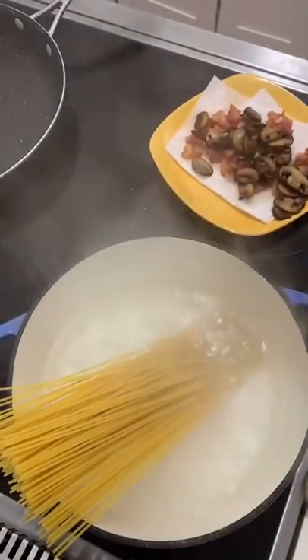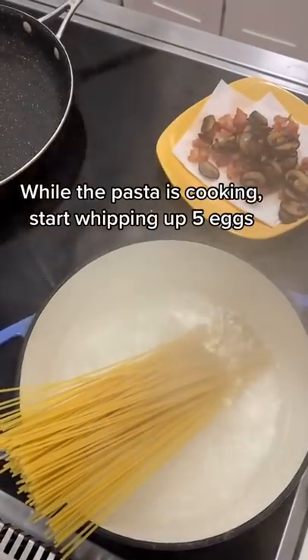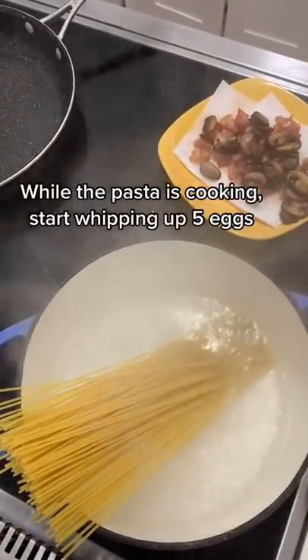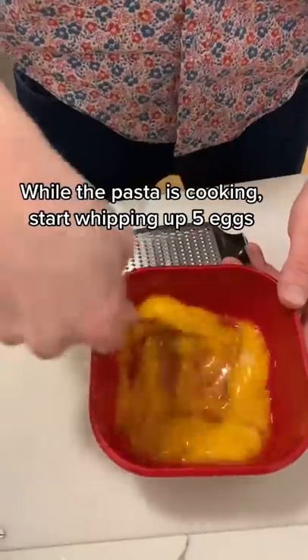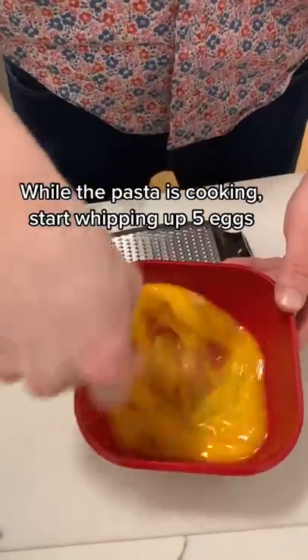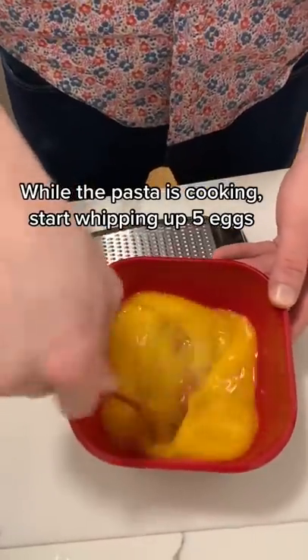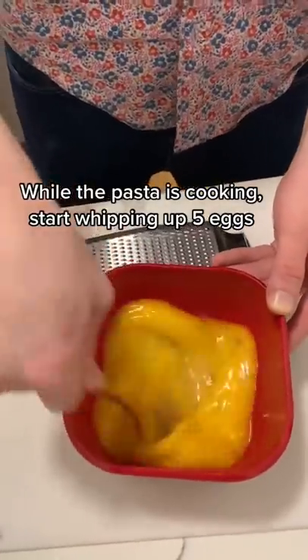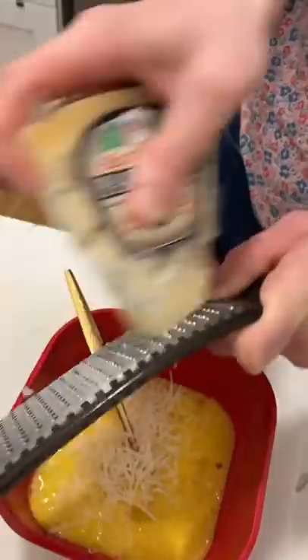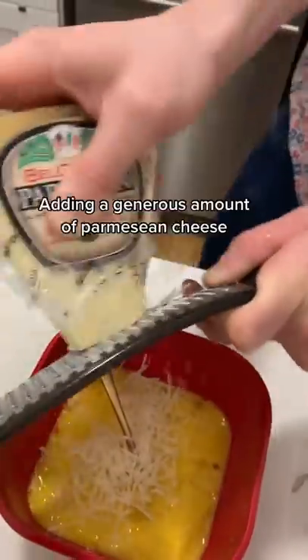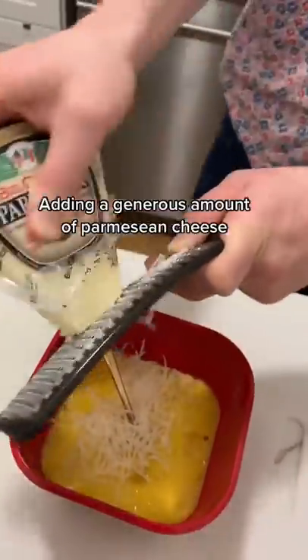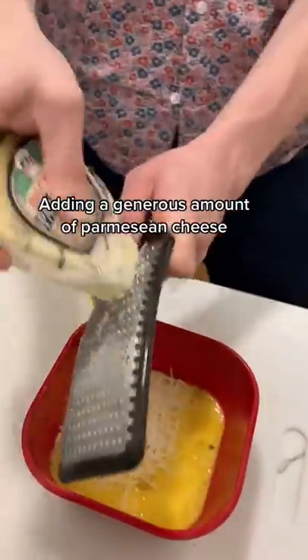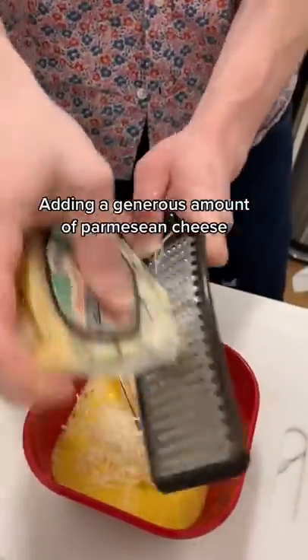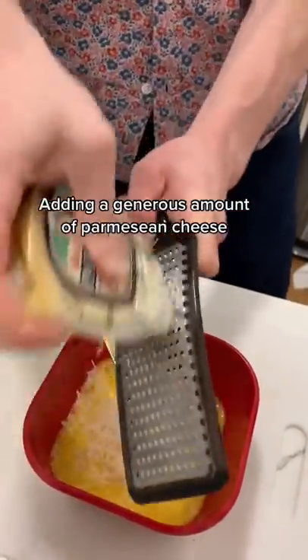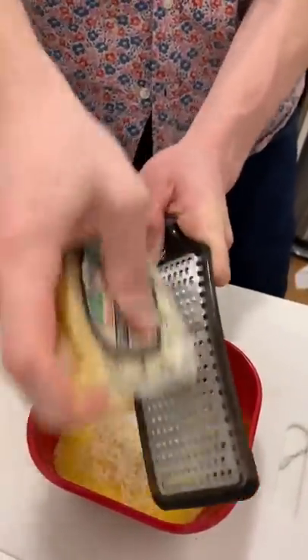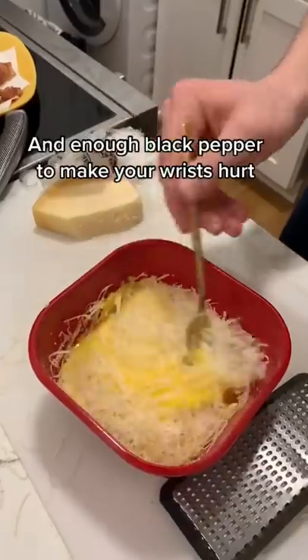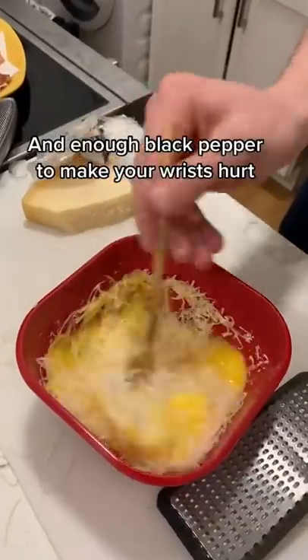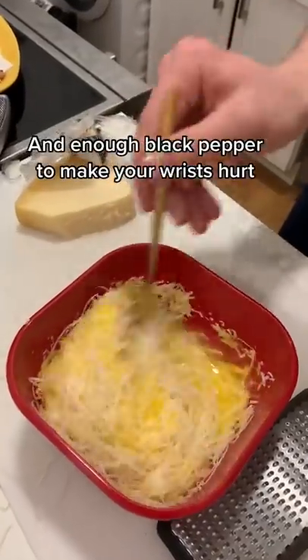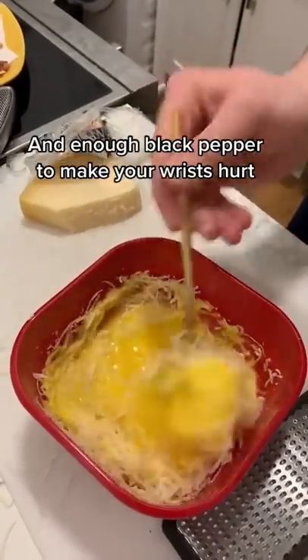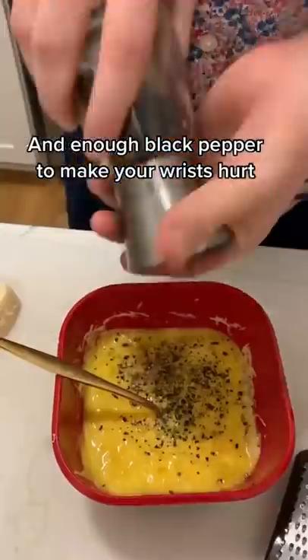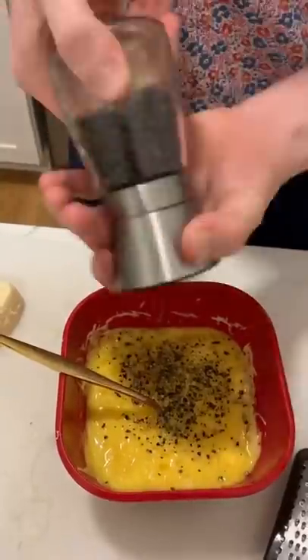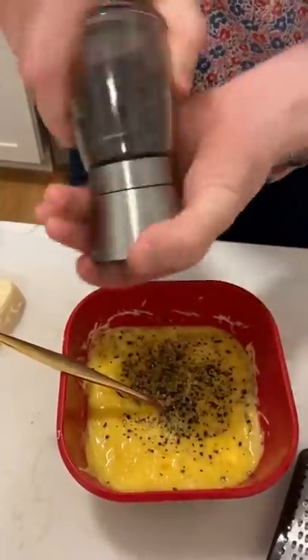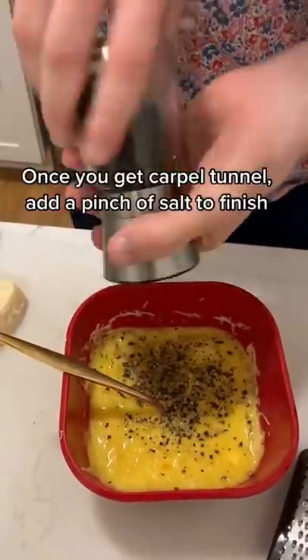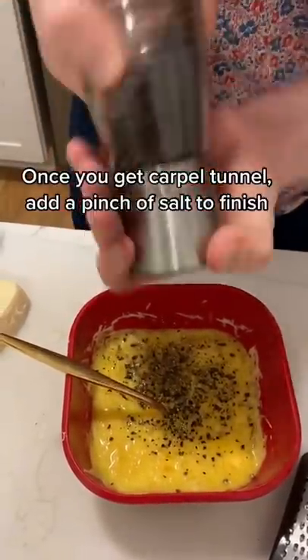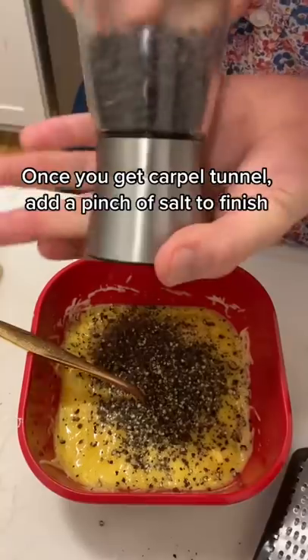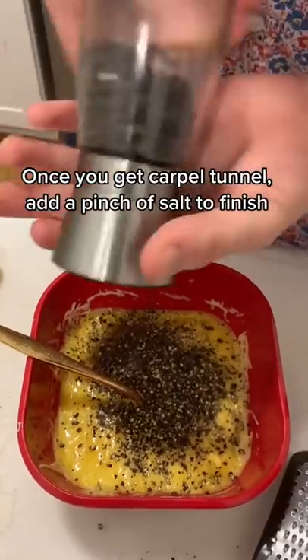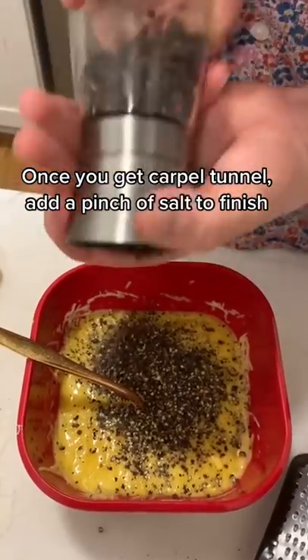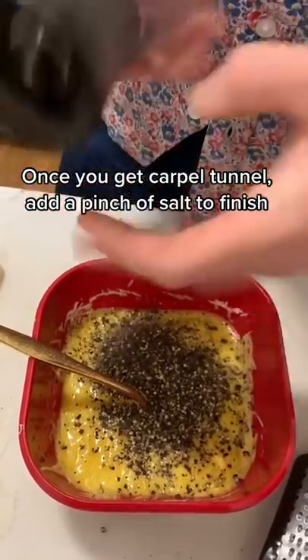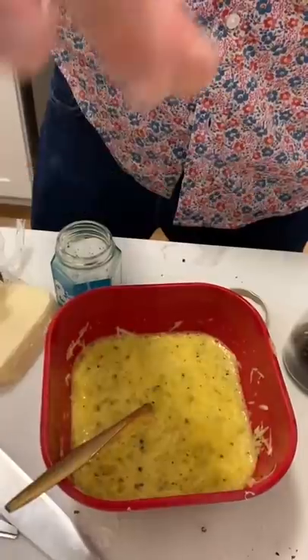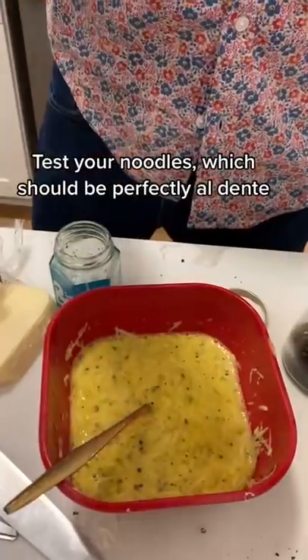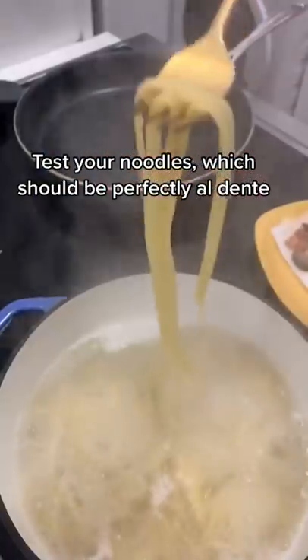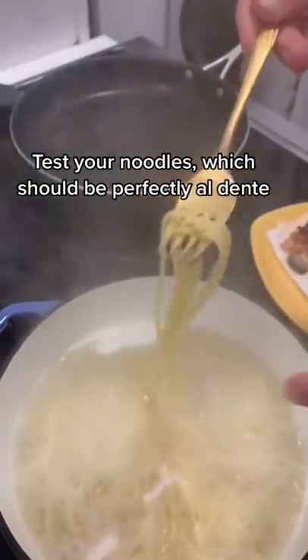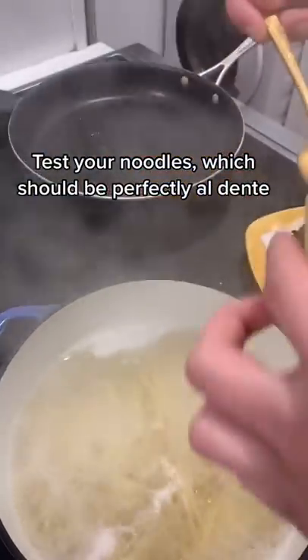While the pasta is cooking, start whipping up five eggs and adding a generous amount of parmesan cheese and enough black pepper to make your wrist hurt. Once you get carpal tunnel, add a pinch of salt to finish it, and test your noodles — they should be perfectly al dente.